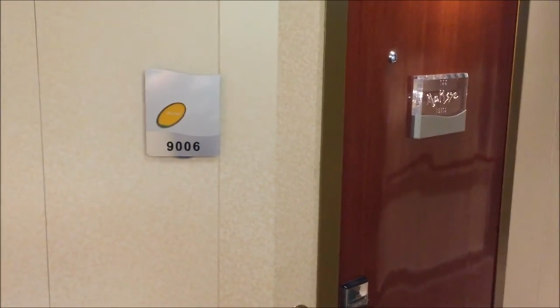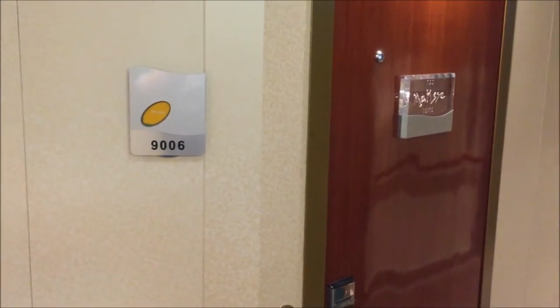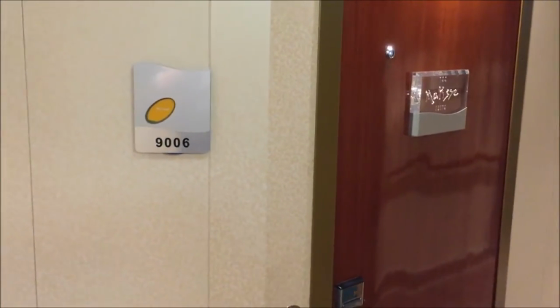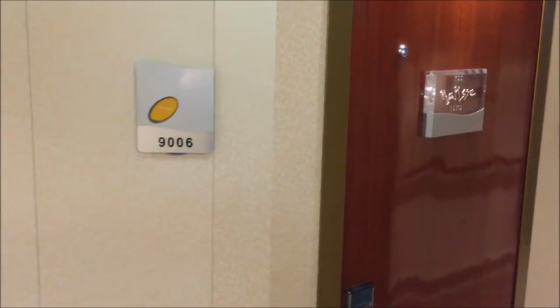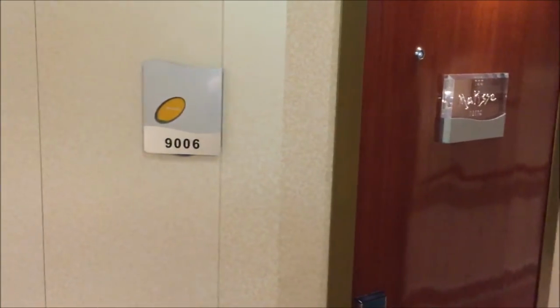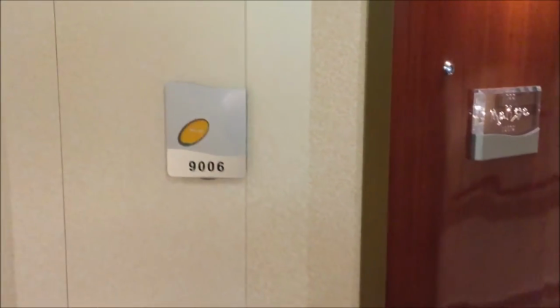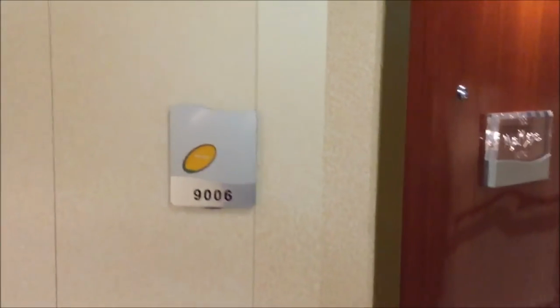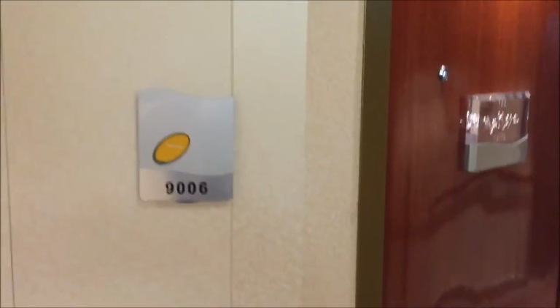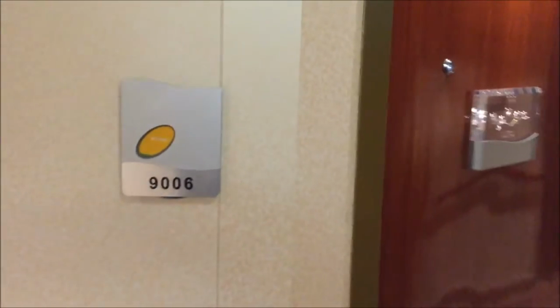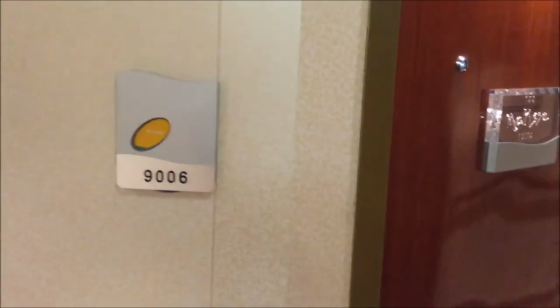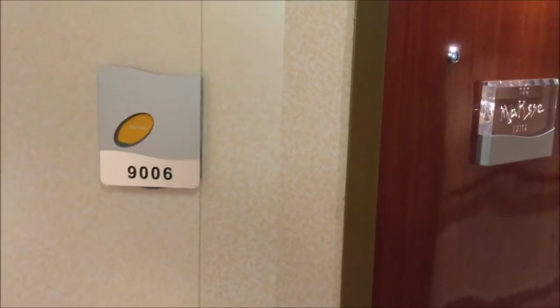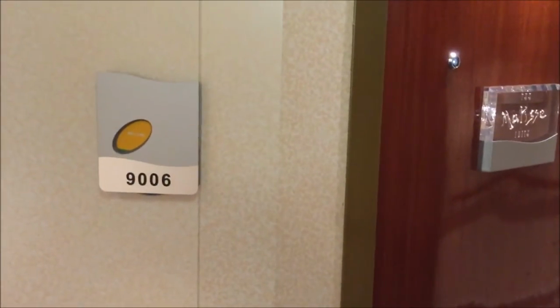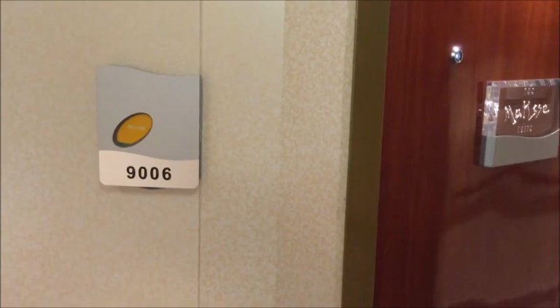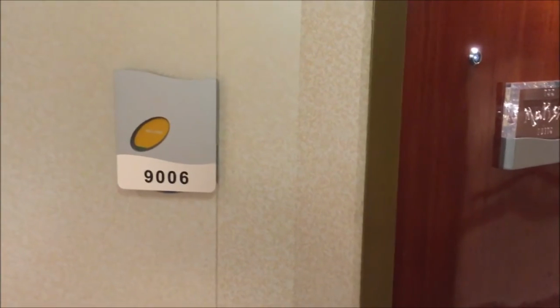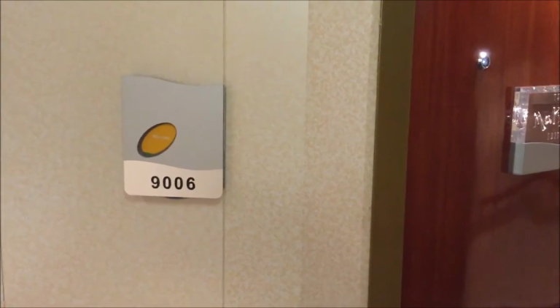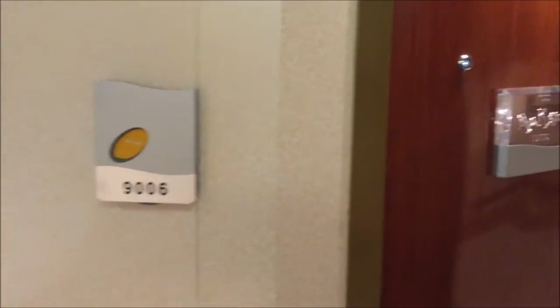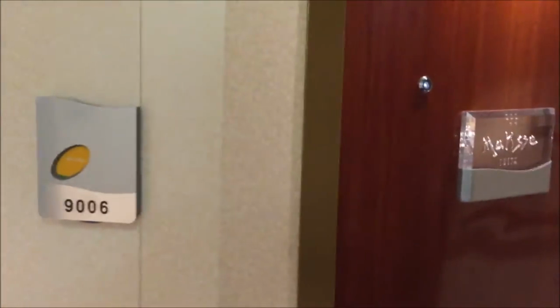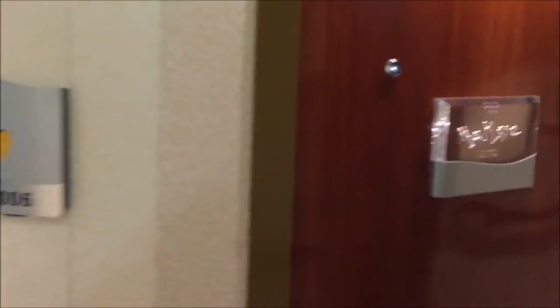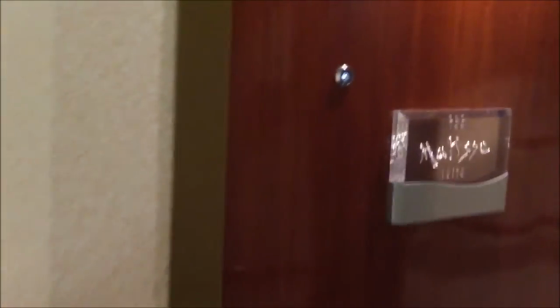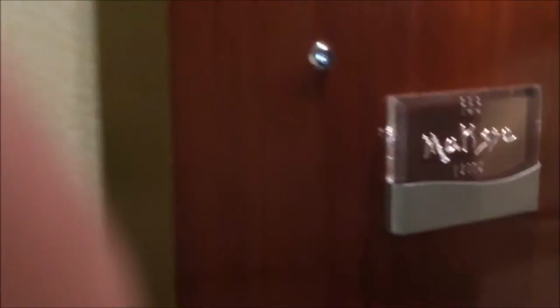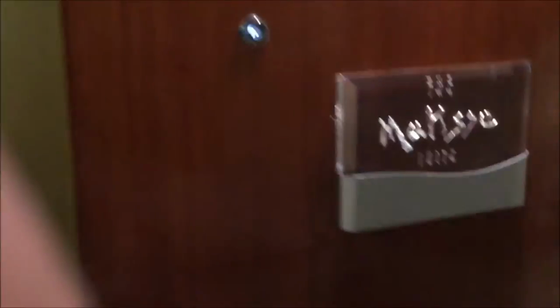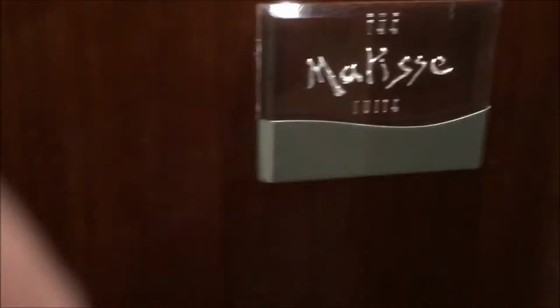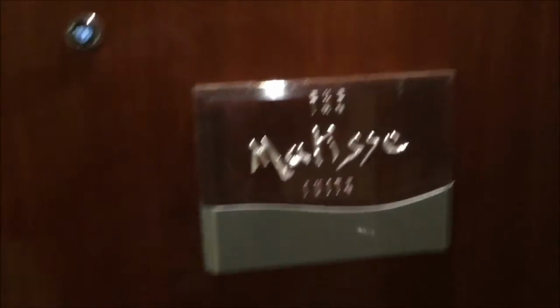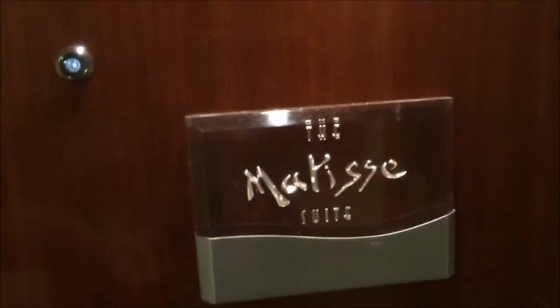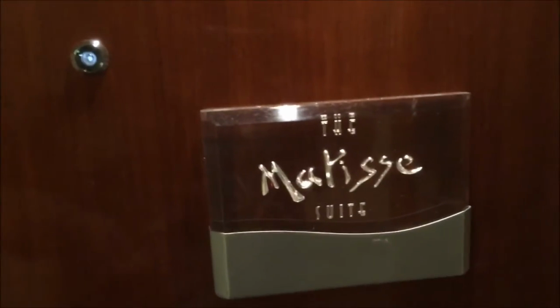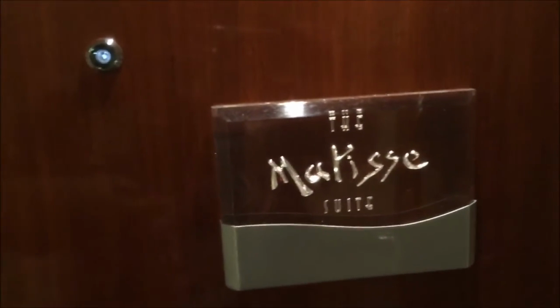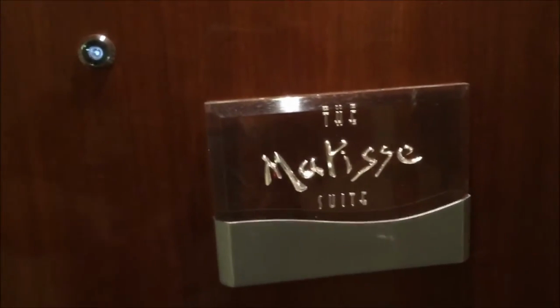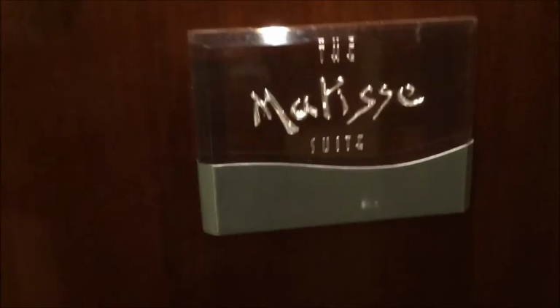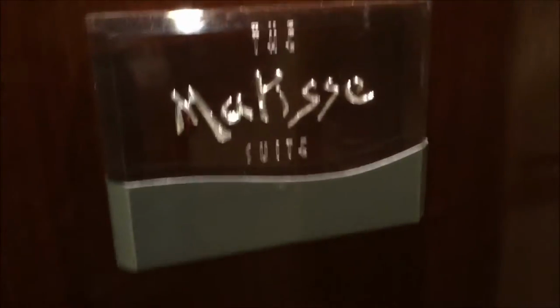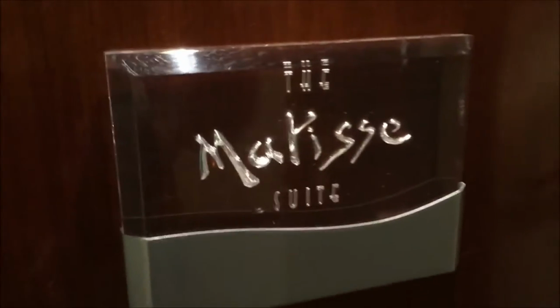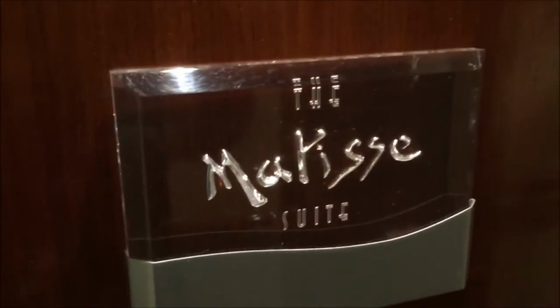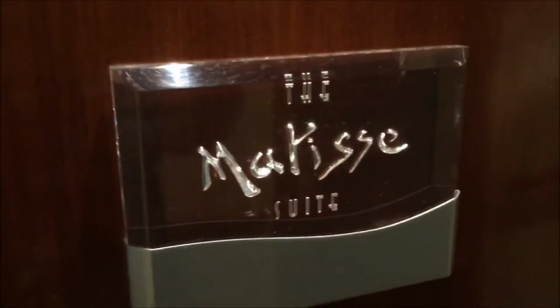Hi, welcome aboard the Norwegian Star. We're going to take a look at the owner's suite. 9006 is called the Matisse Suite. We're going to go in and take a look.